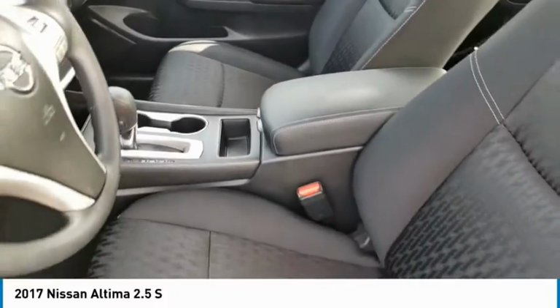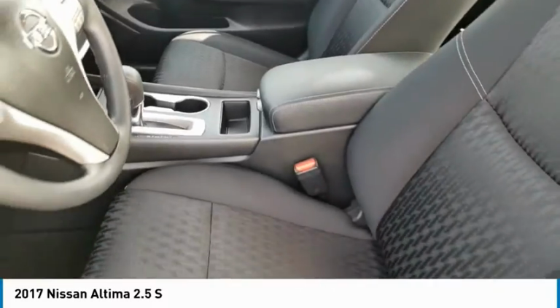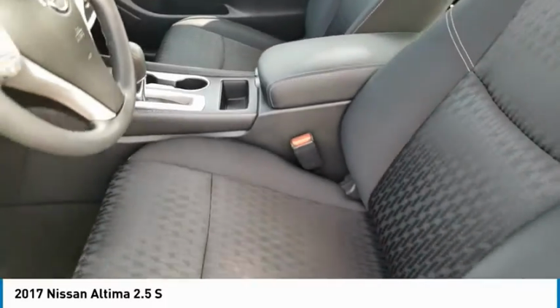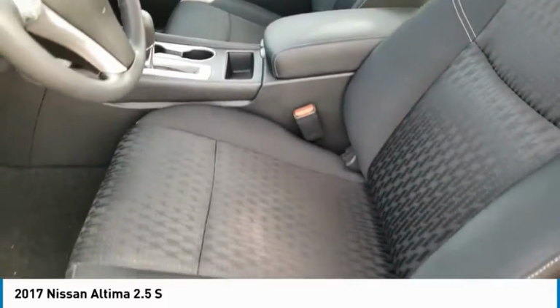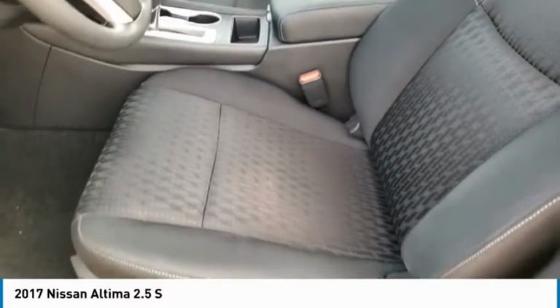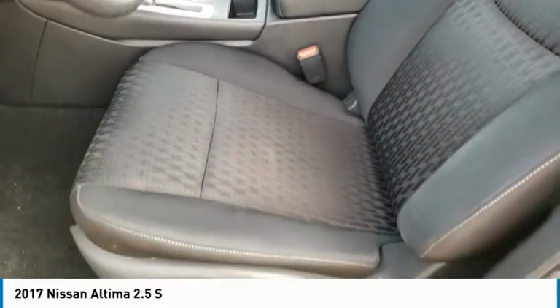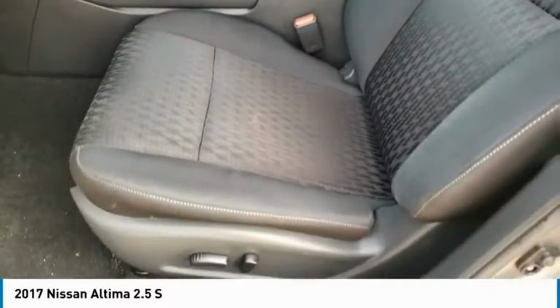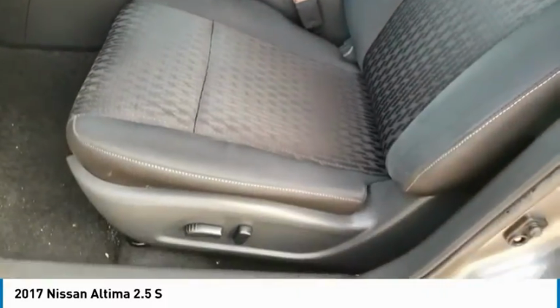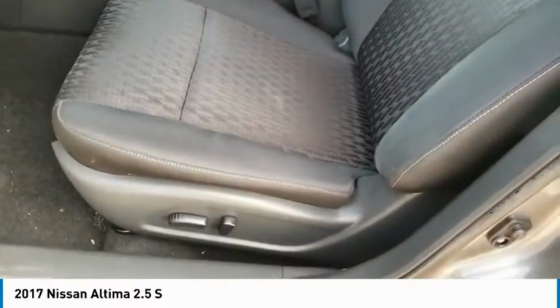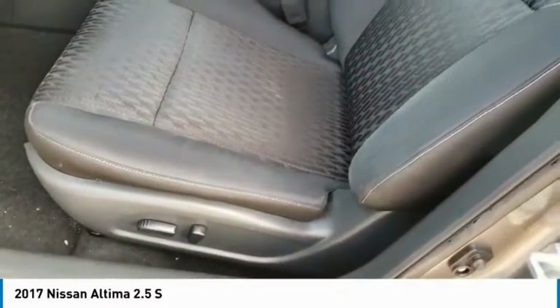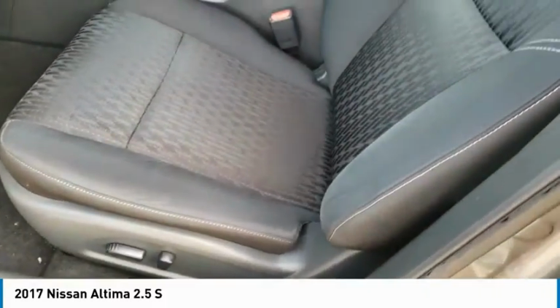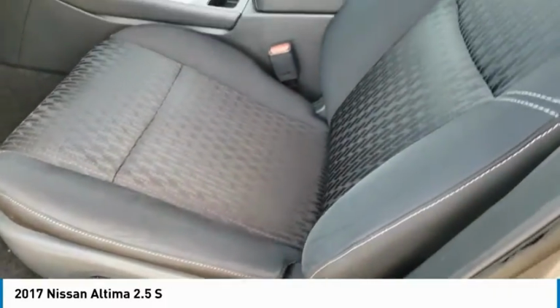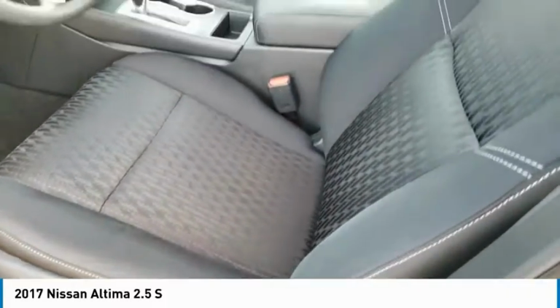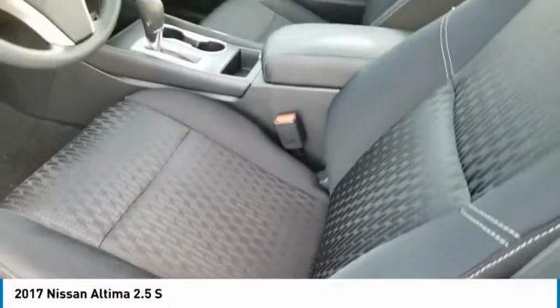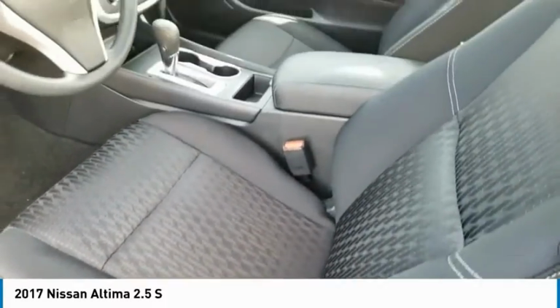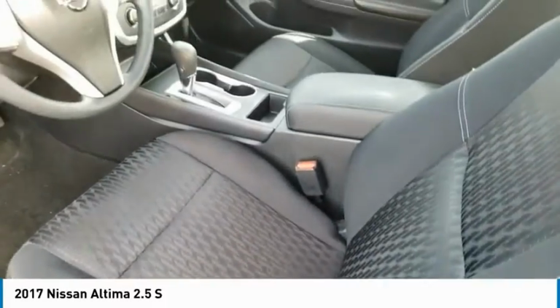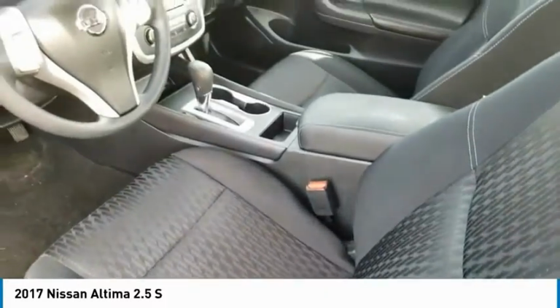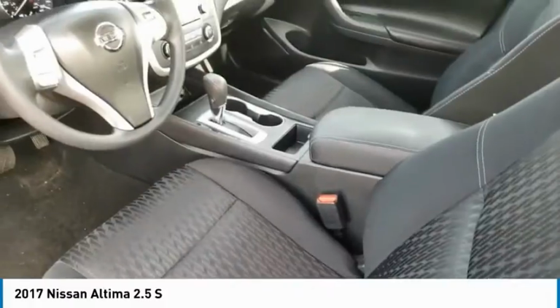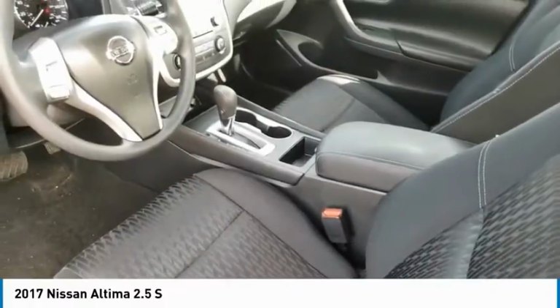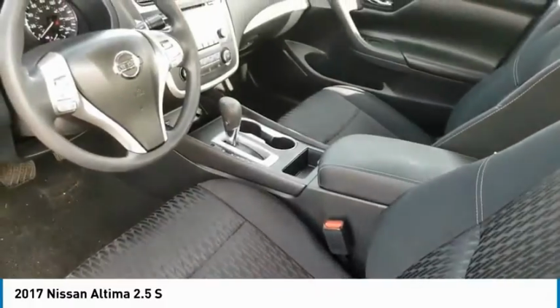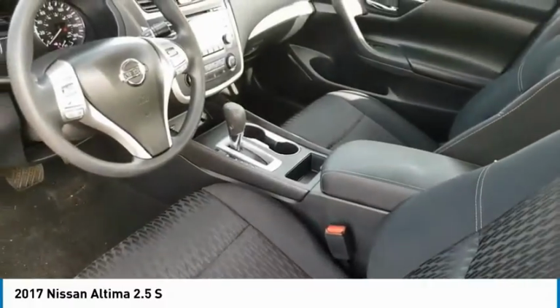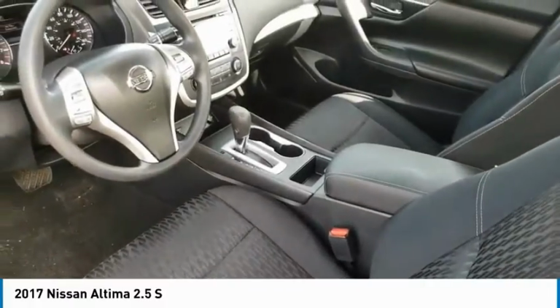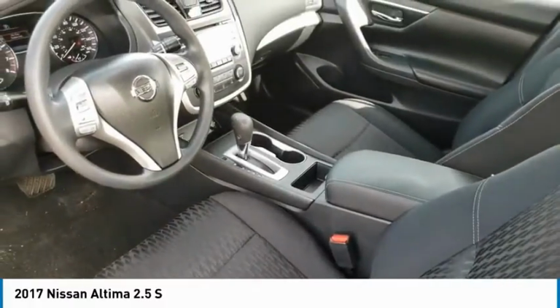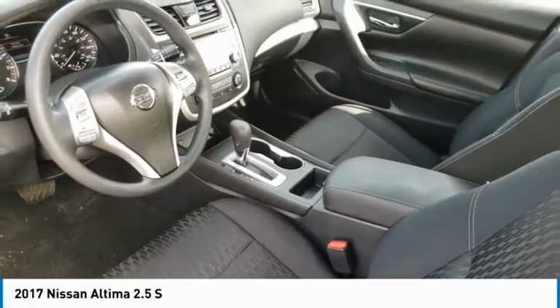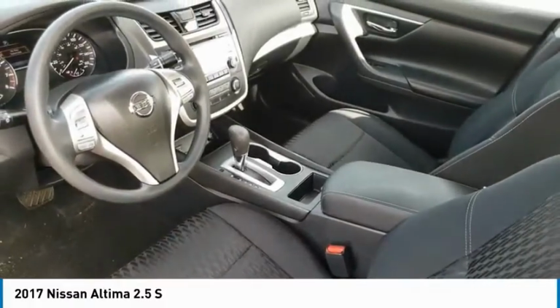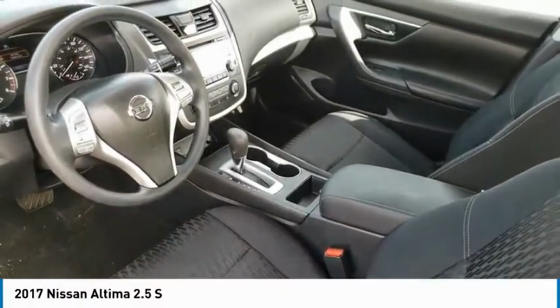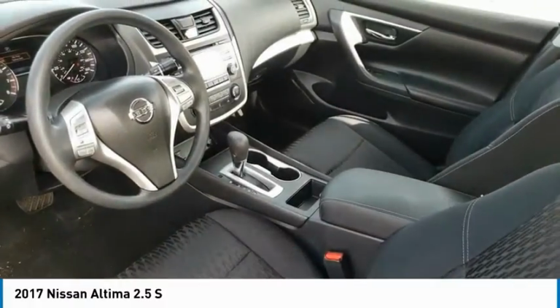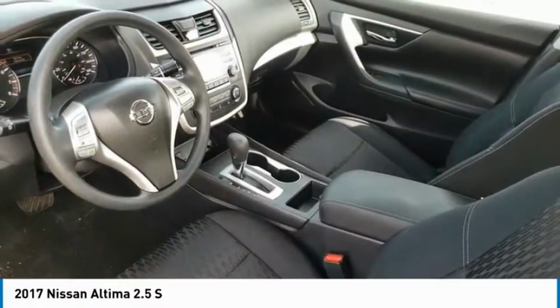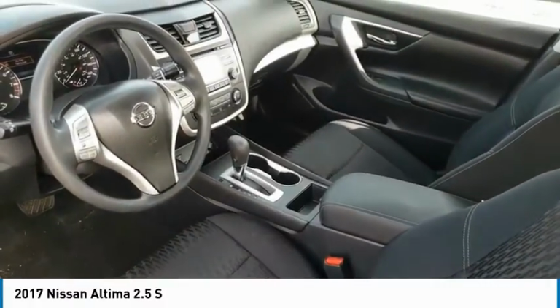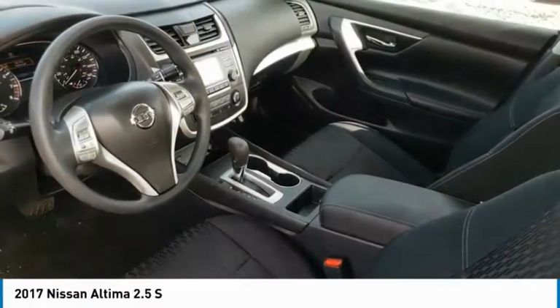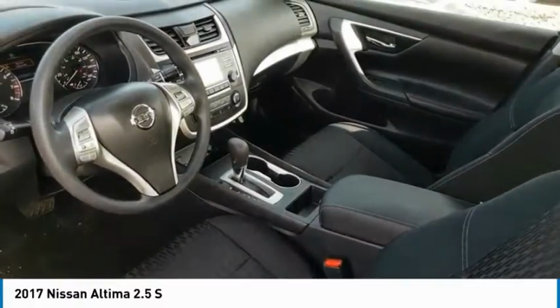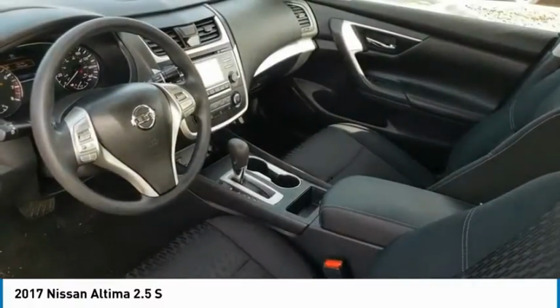Remote keyless entry, speed control, four-wheel disc brakes, rear window defroster, security system, low tire pressure warning, trip computer.